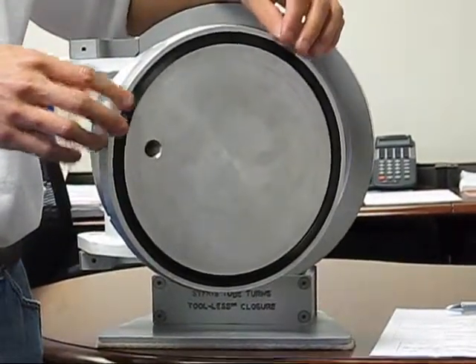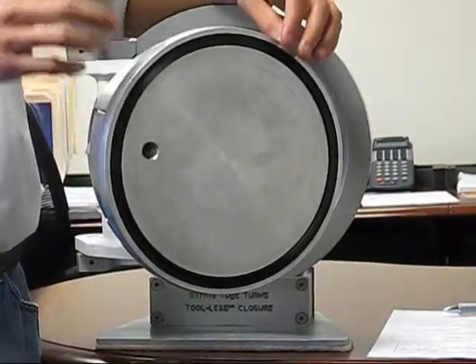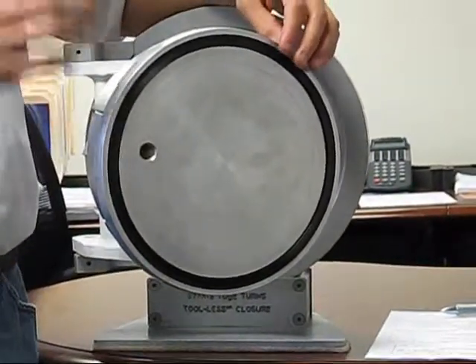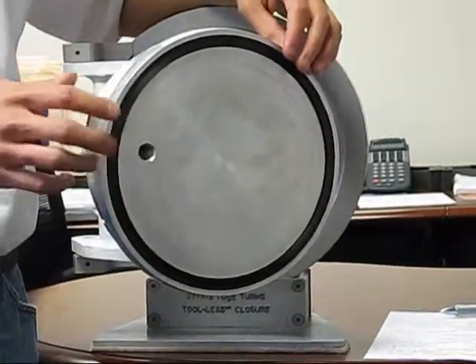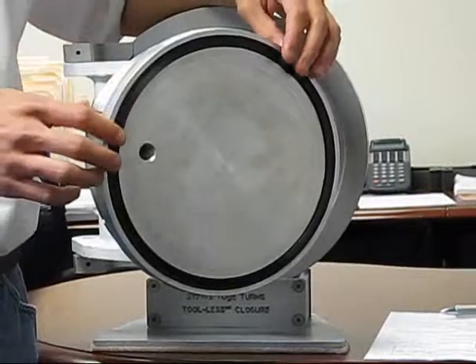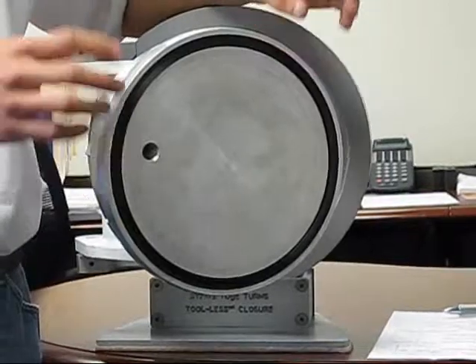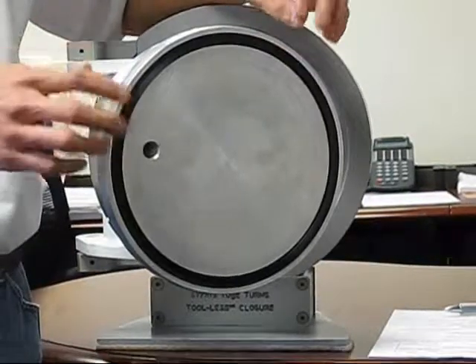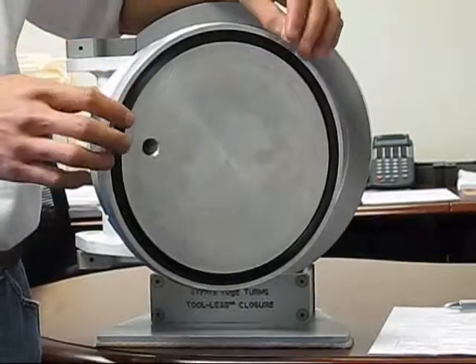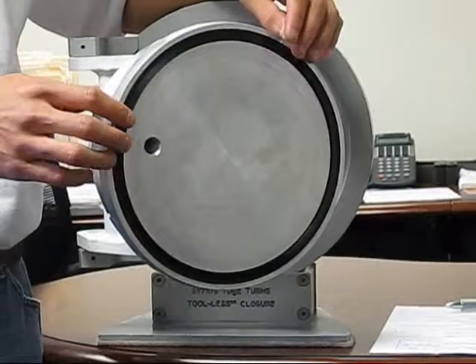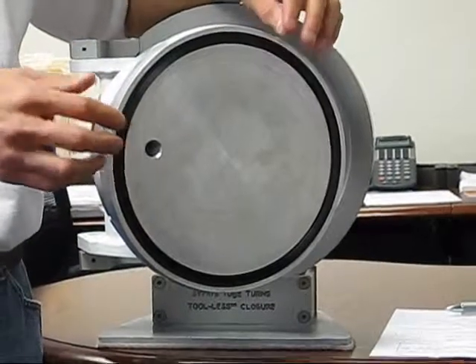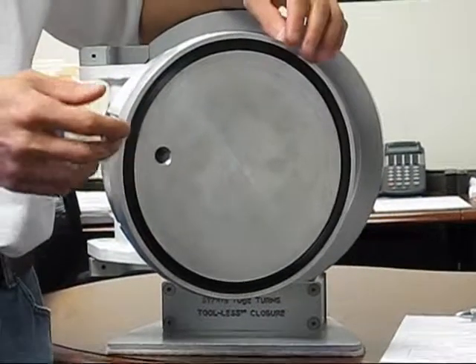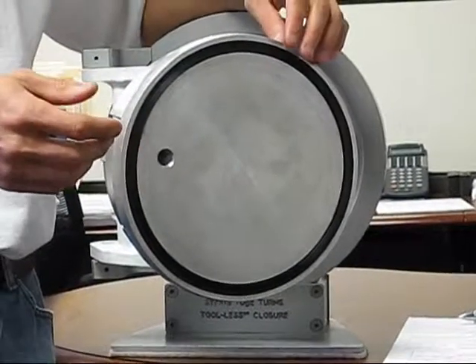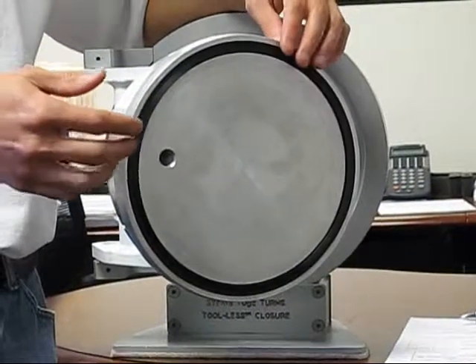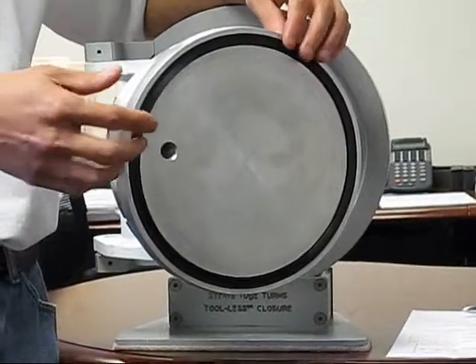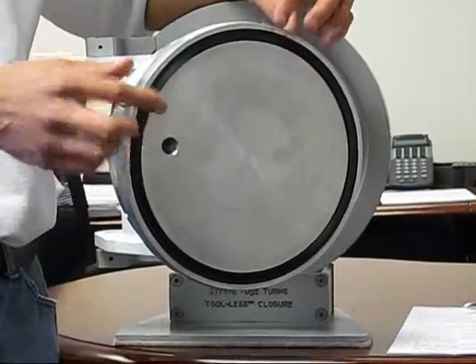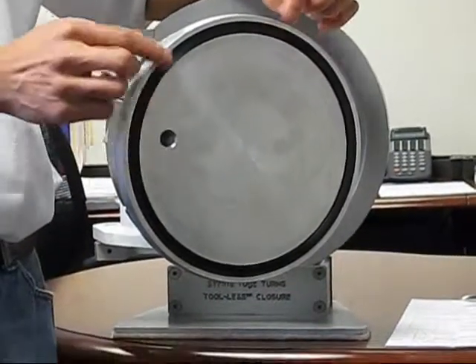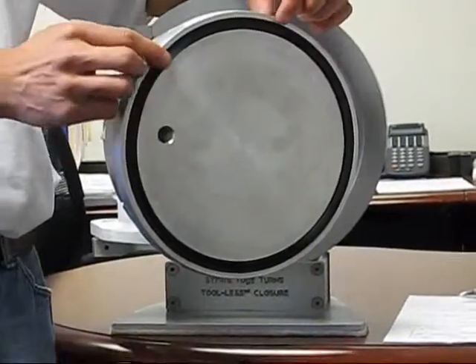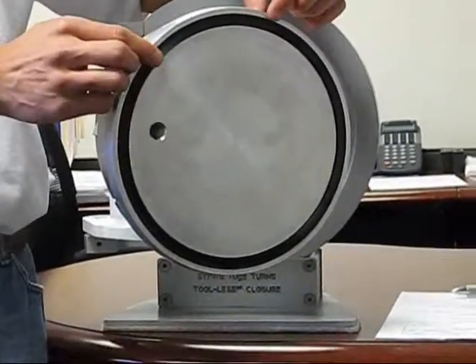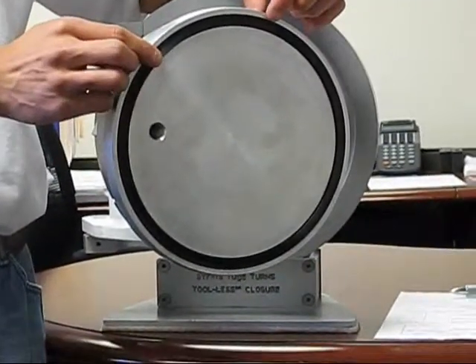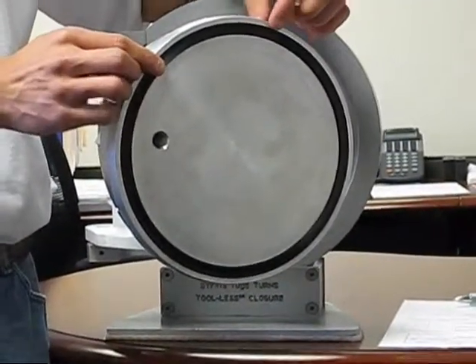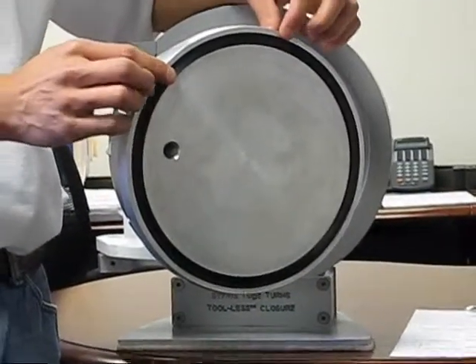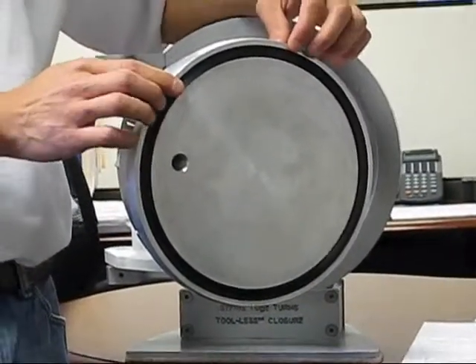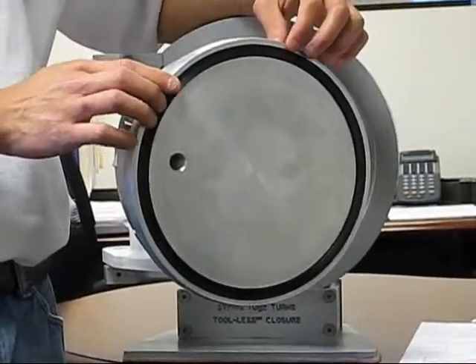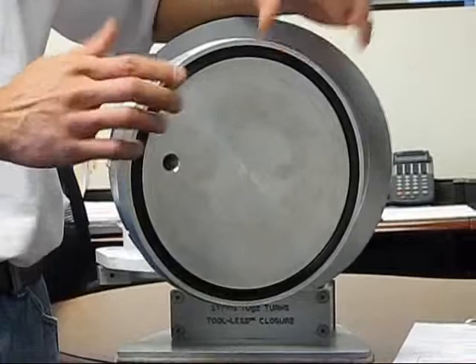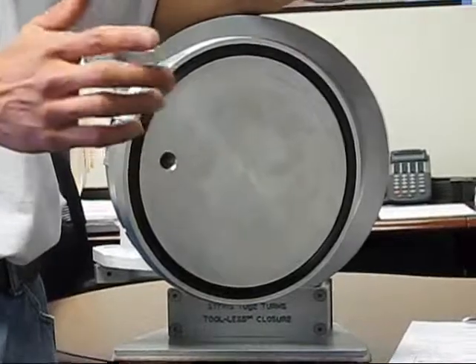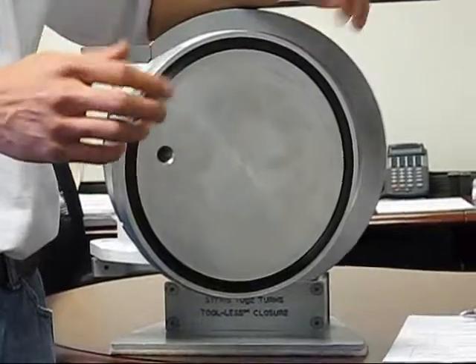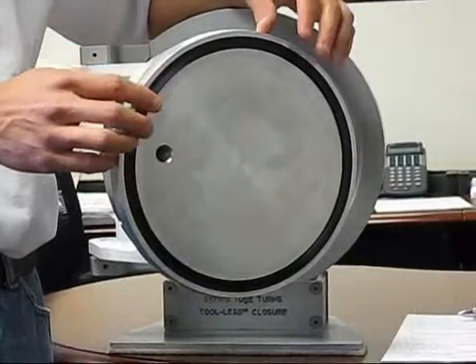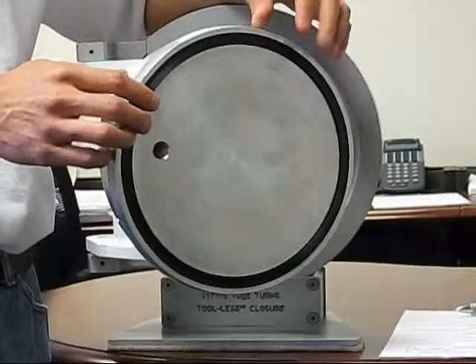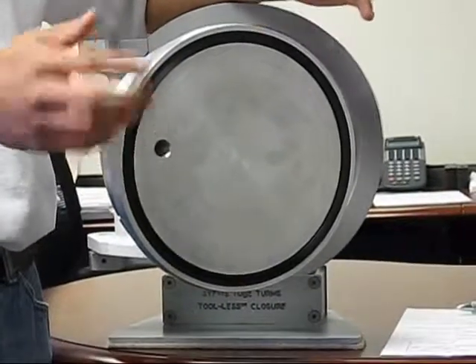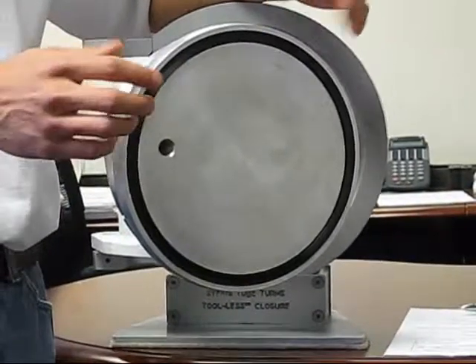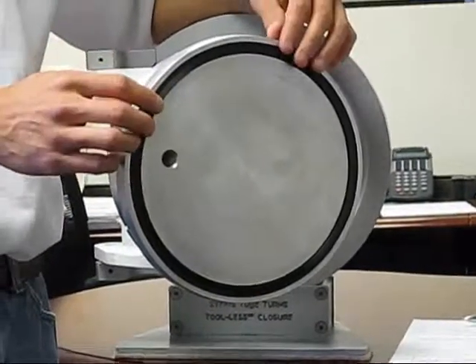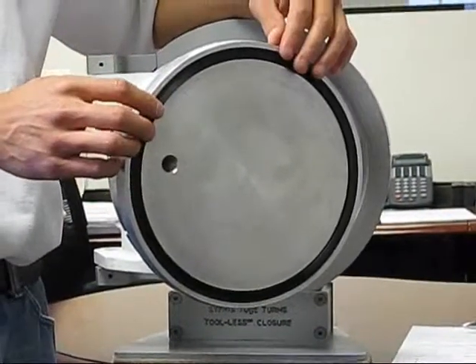The lip seal also prevents any gas from getting trapped underneath the lip seal, pushing it out when the operator goes to open the closure.